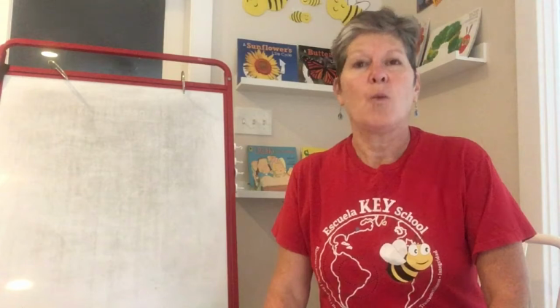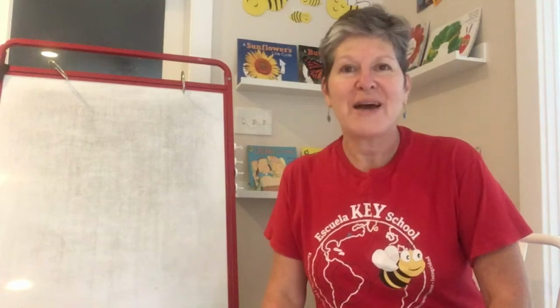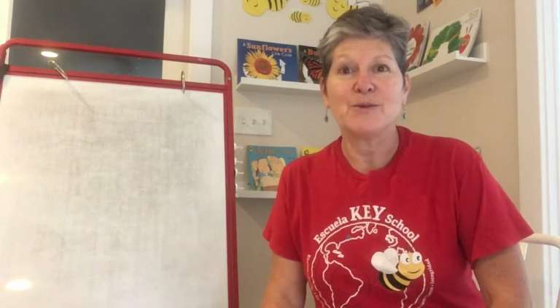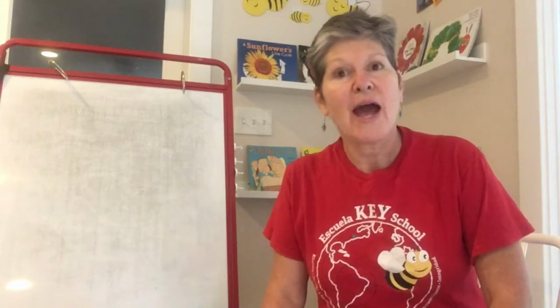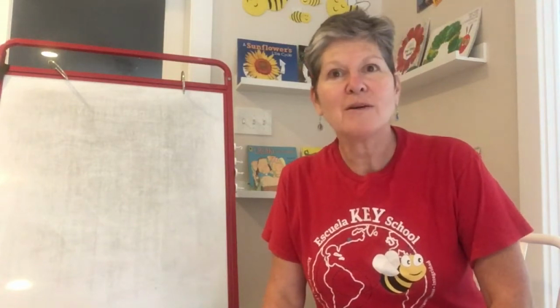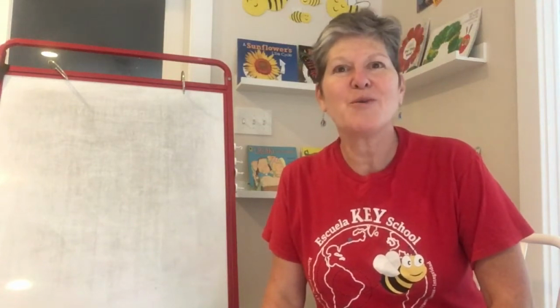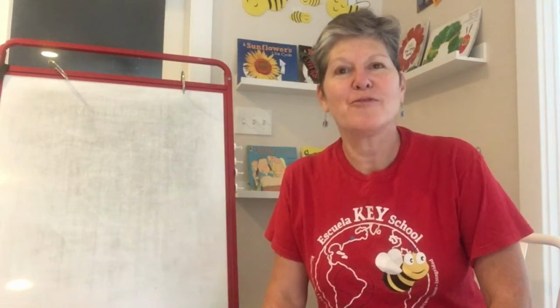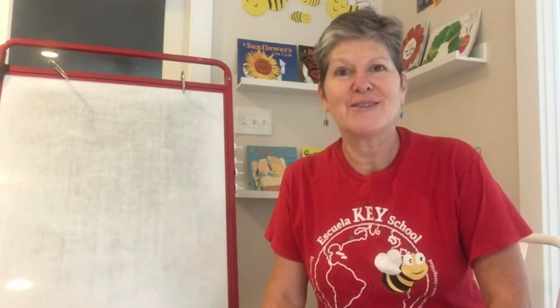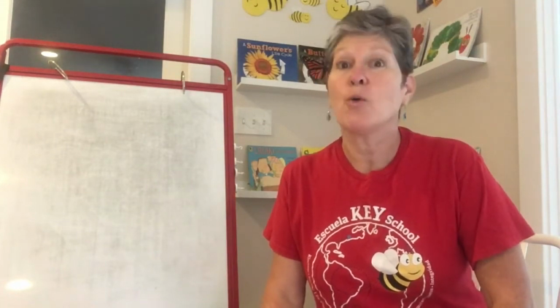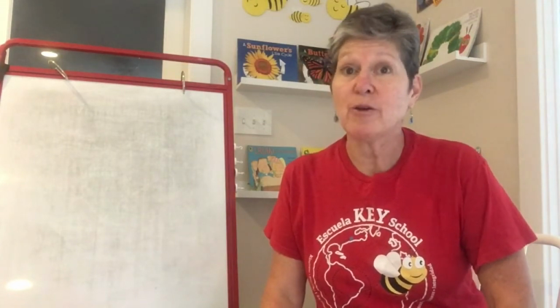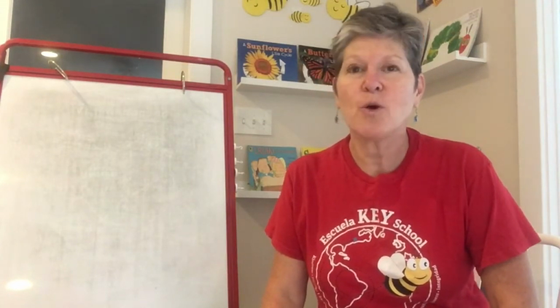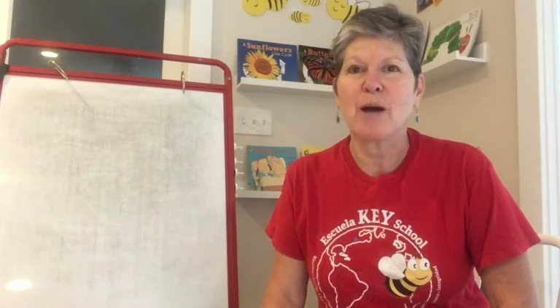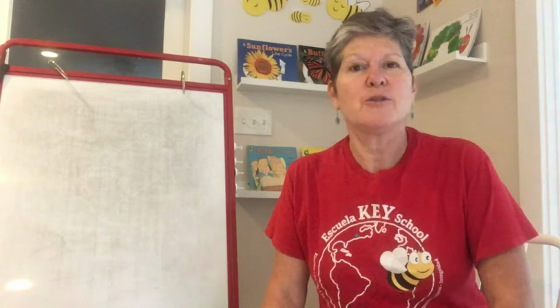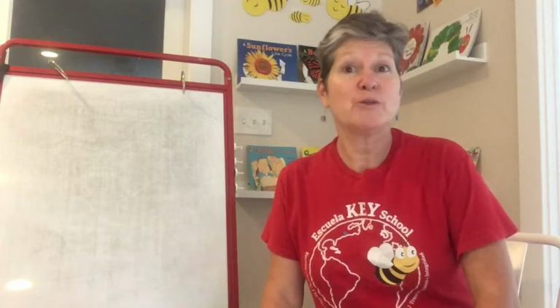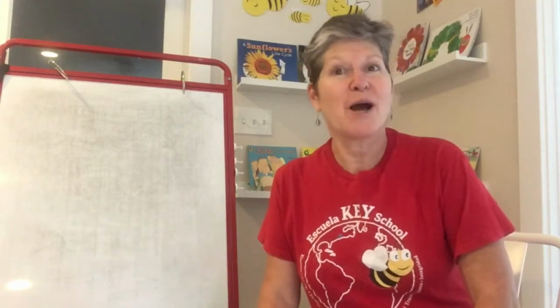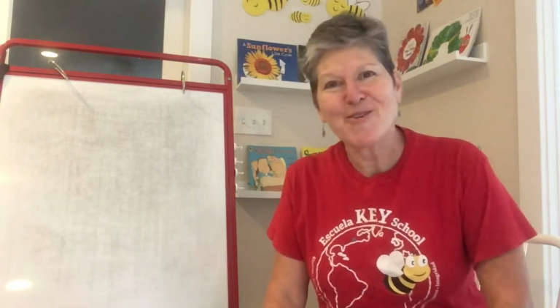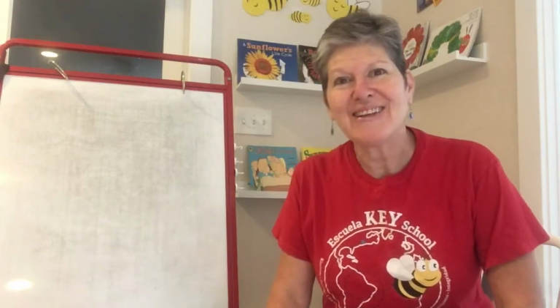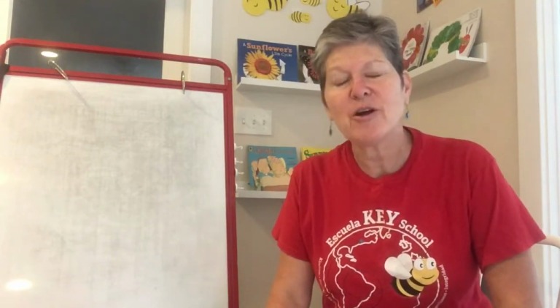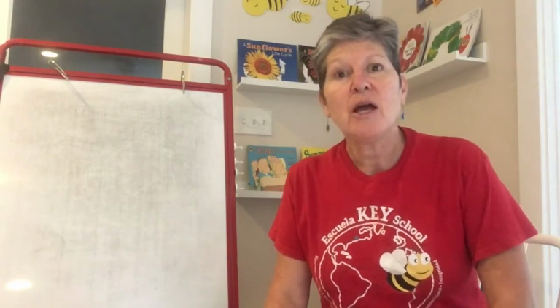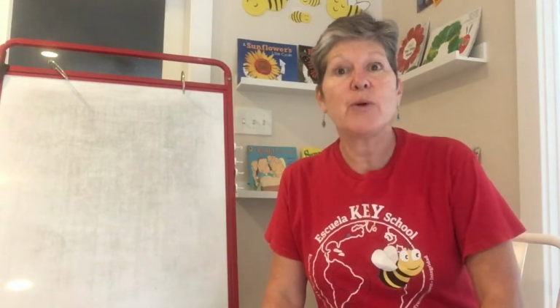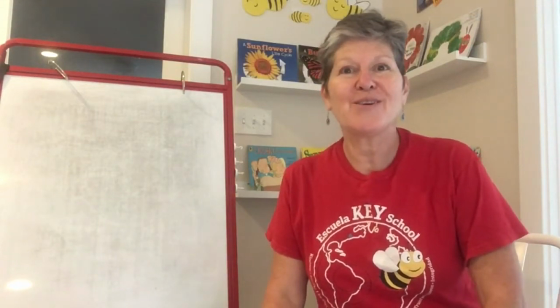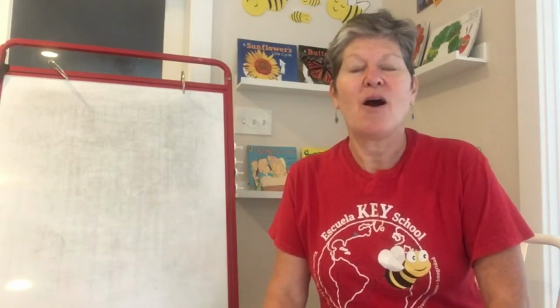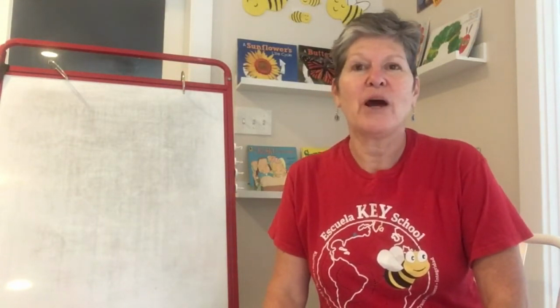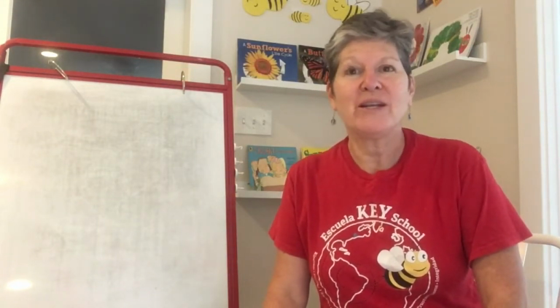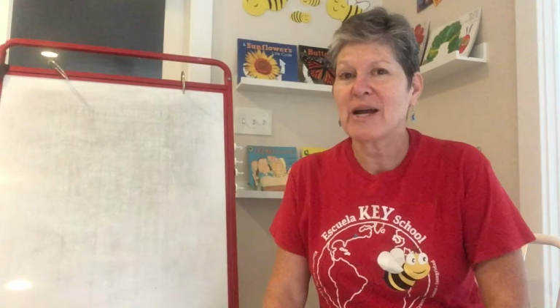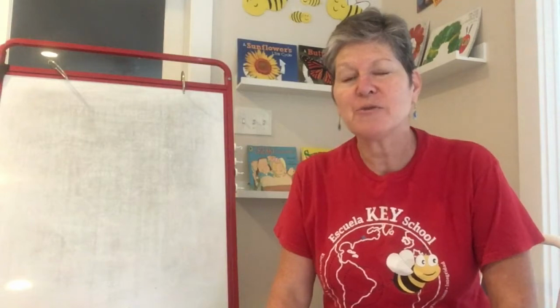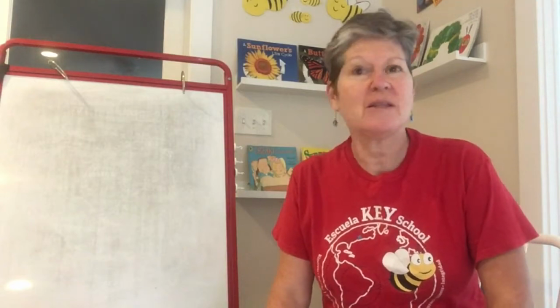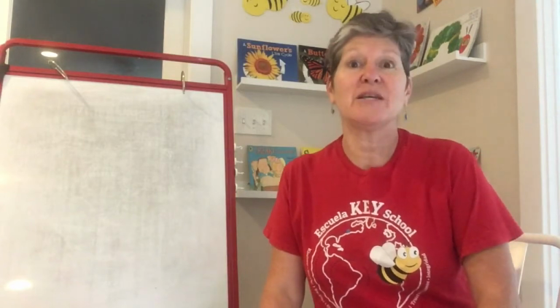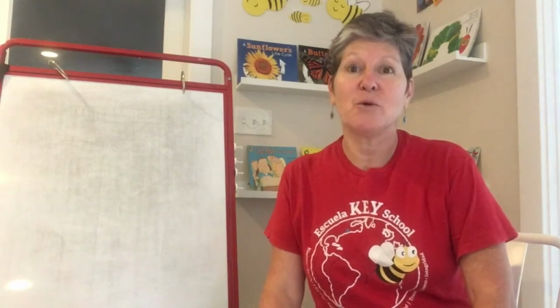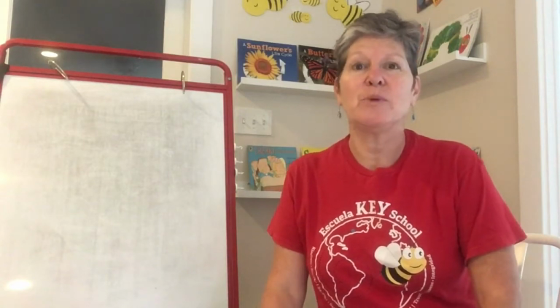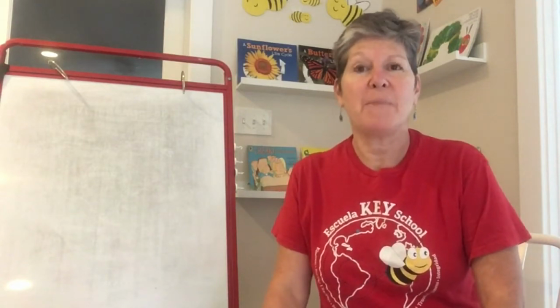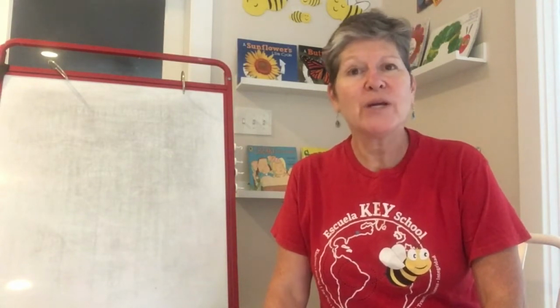Welcome back students and welcome to our first Reader's Workshop. Reader's Workshop — I know you had it in kindergarten — is when we learn all about reading, strategies for reading, things we can do to become better readers.